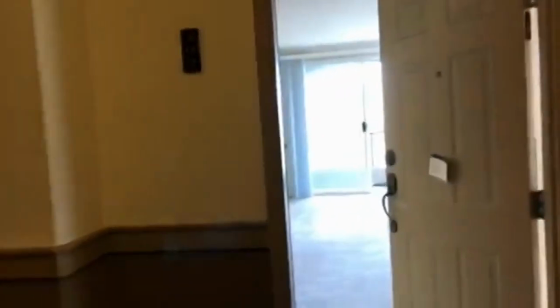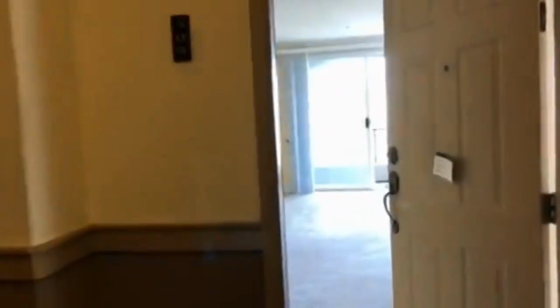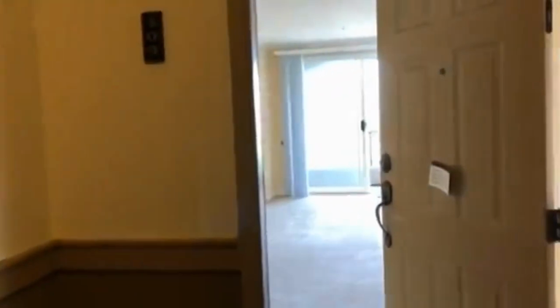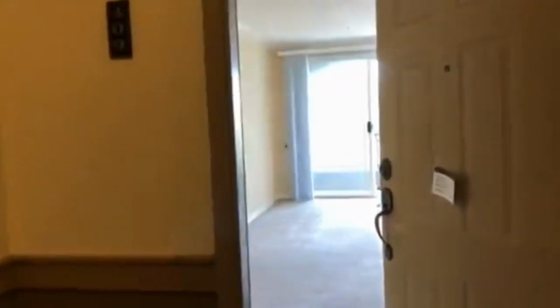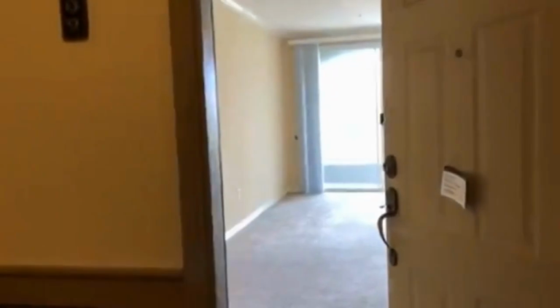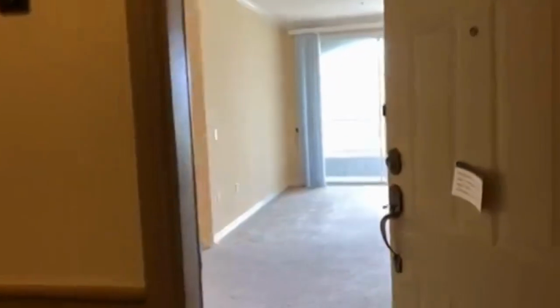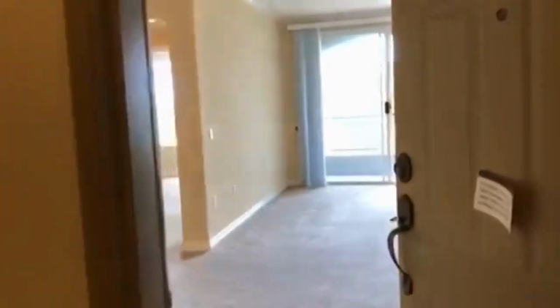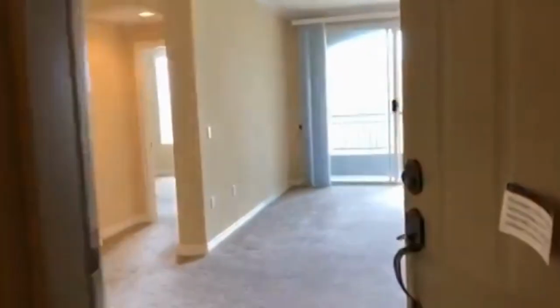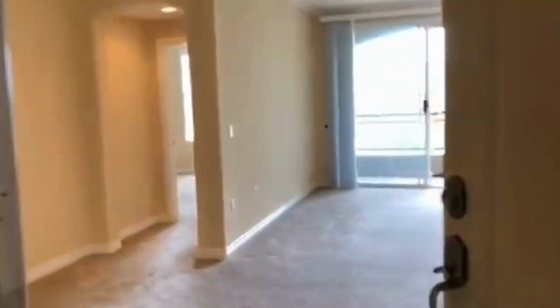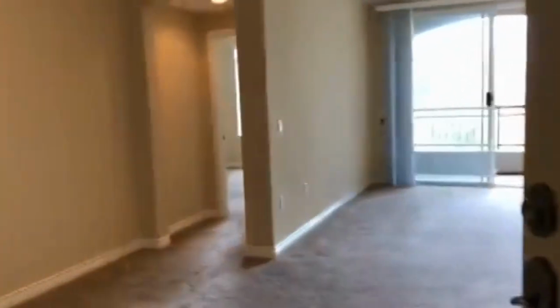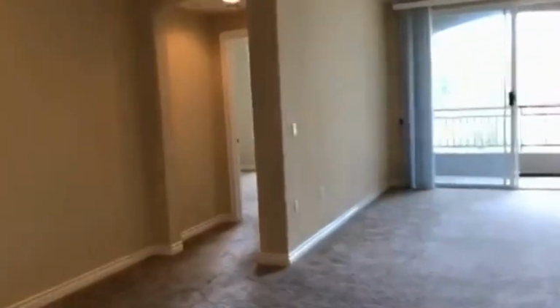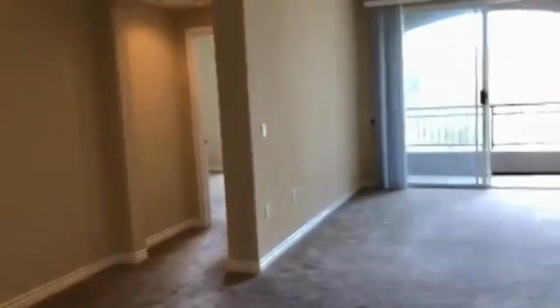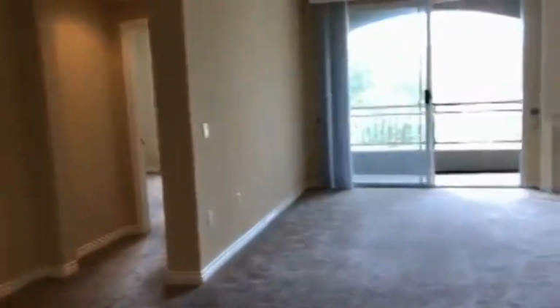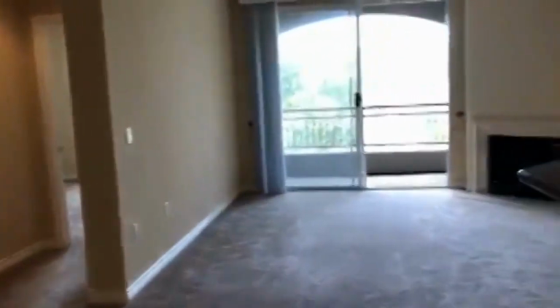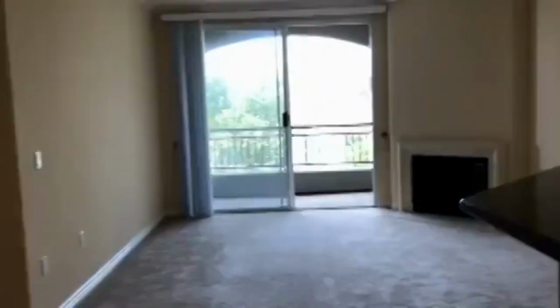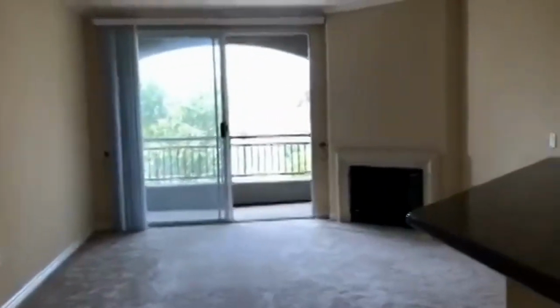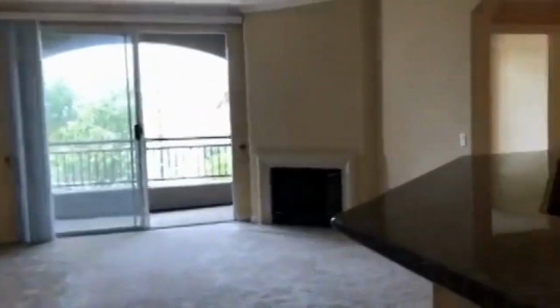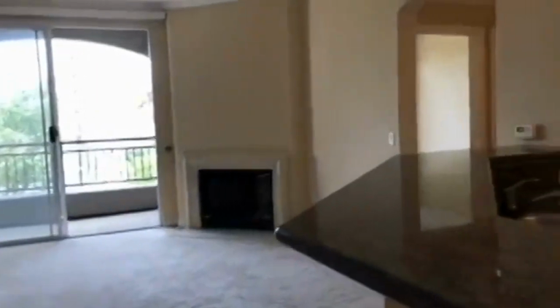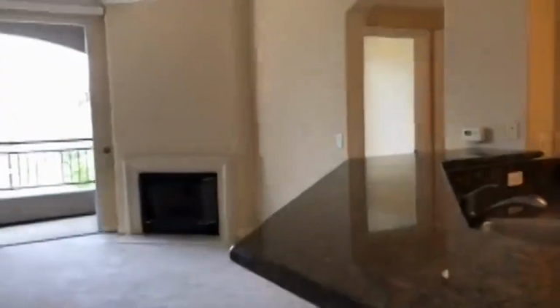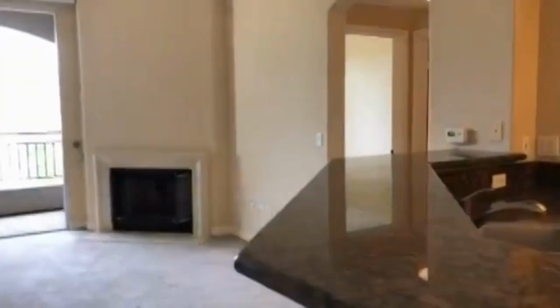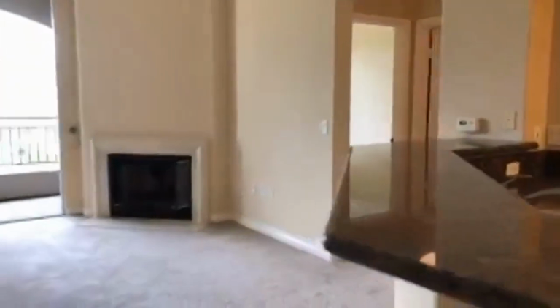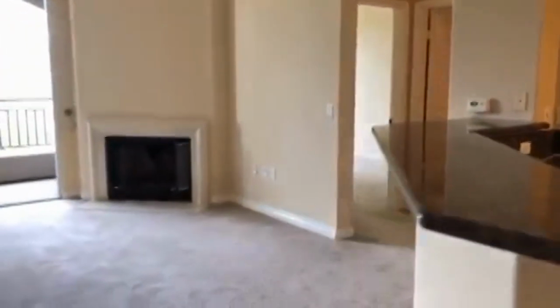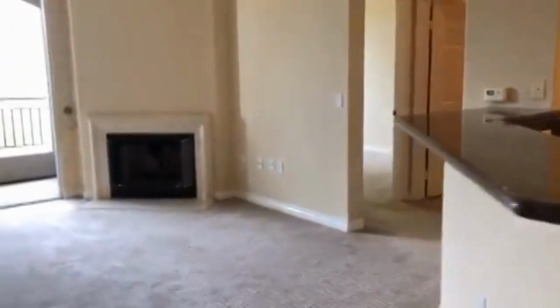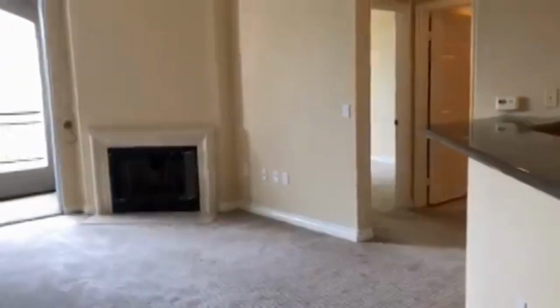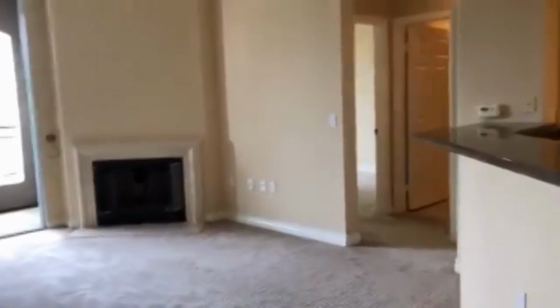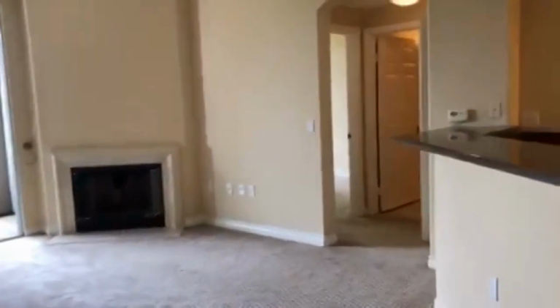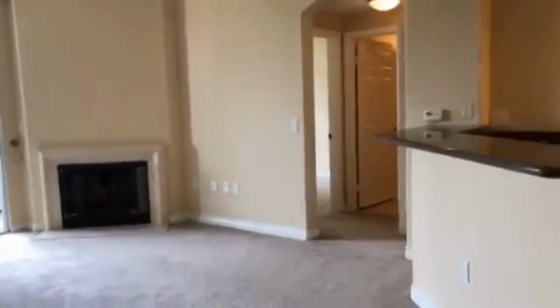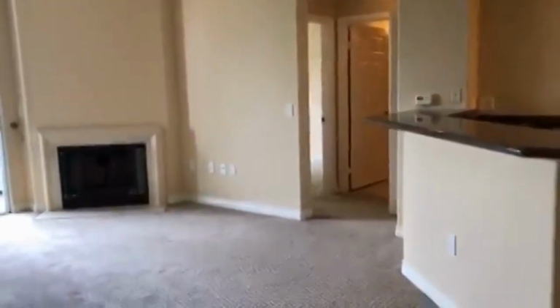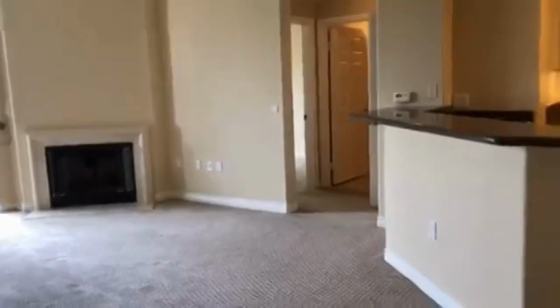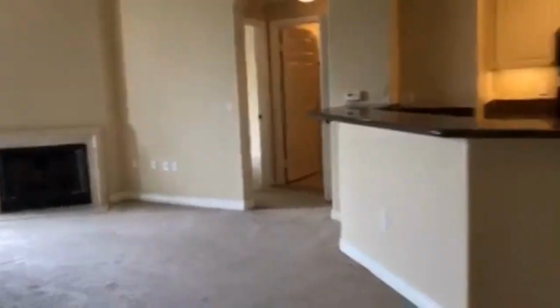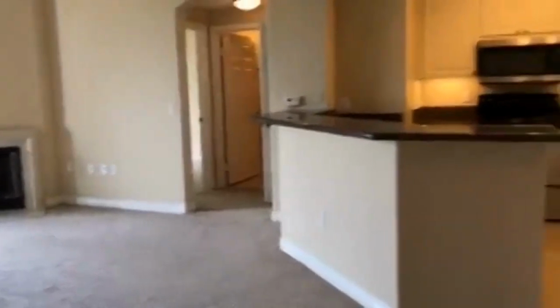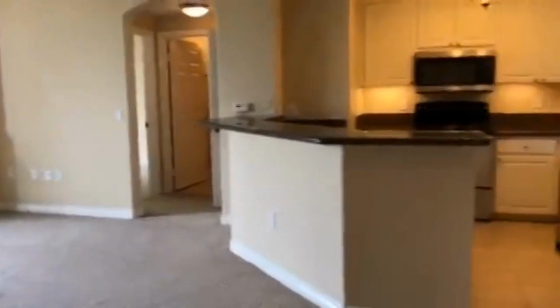We're here at 4155 Executive Drive, unit 309E. This unit is located in UTC at the Region of Sequoia. It's approximately 1,102 square feet.